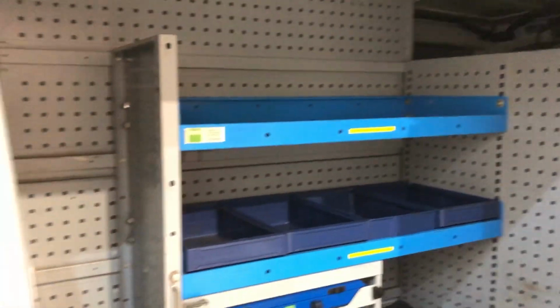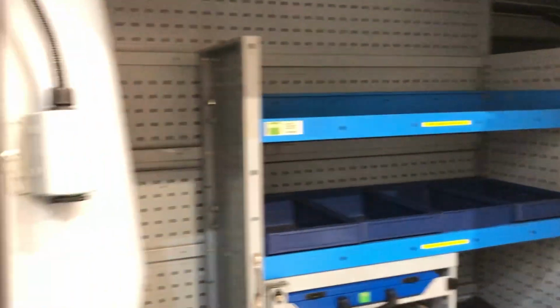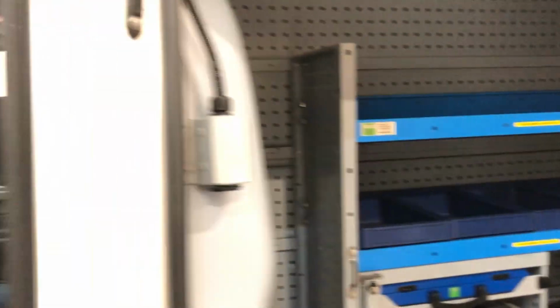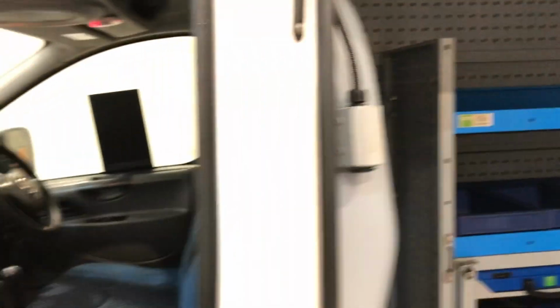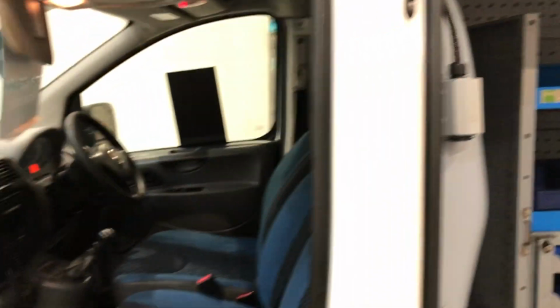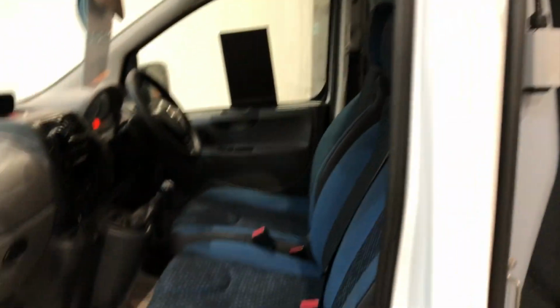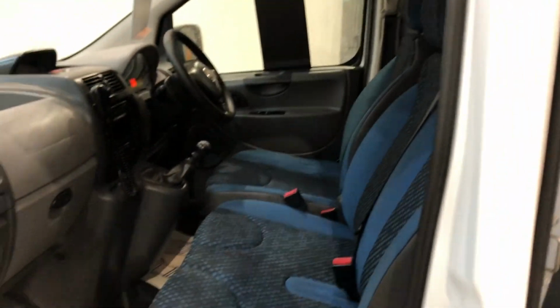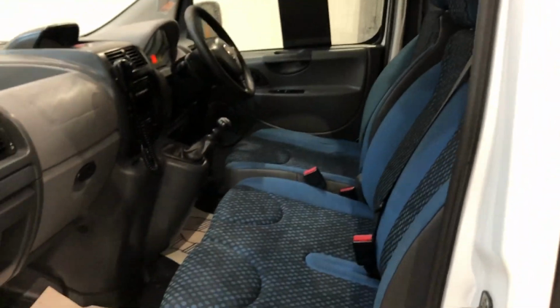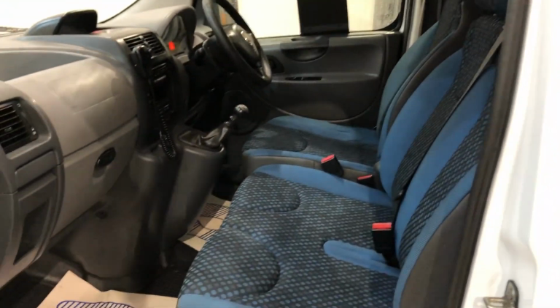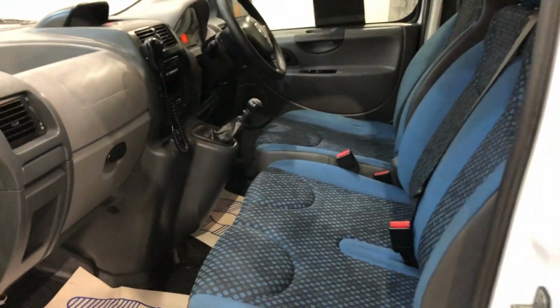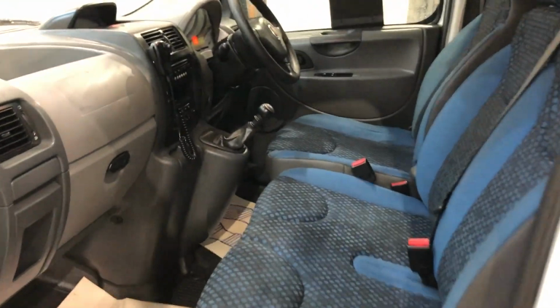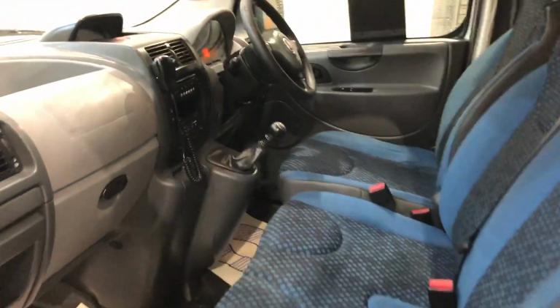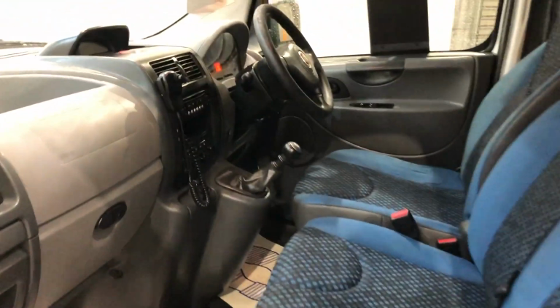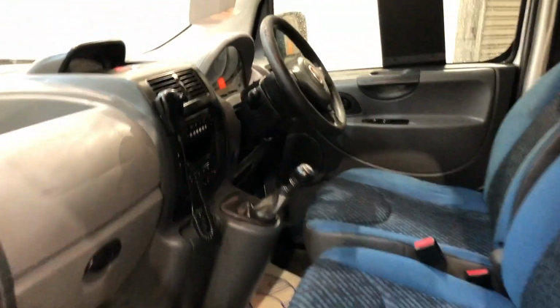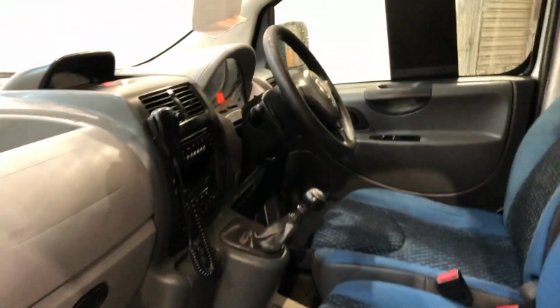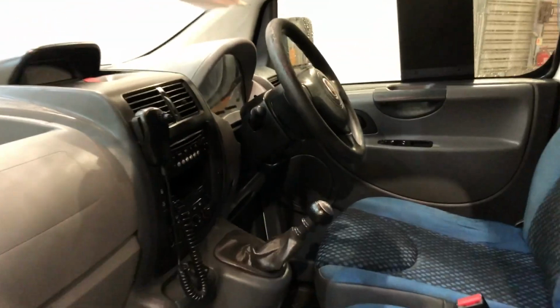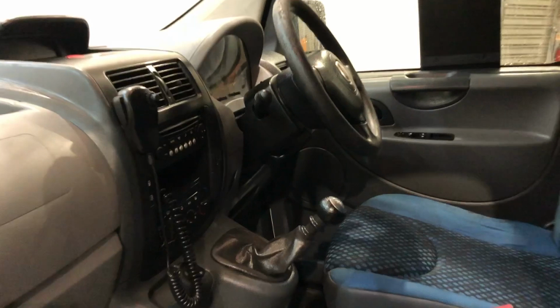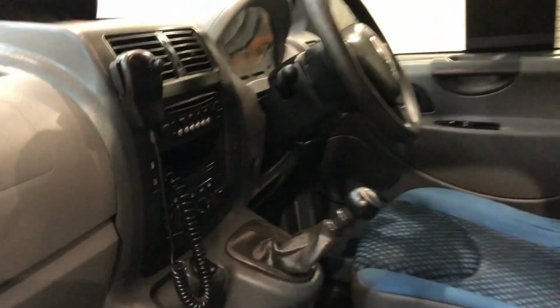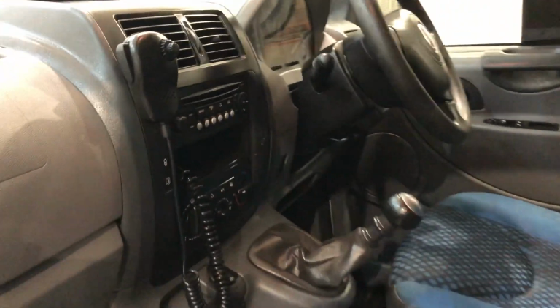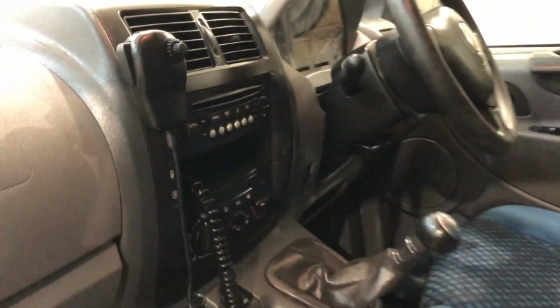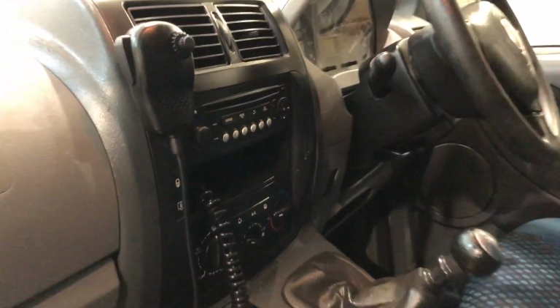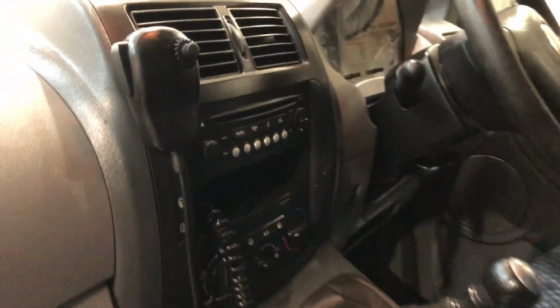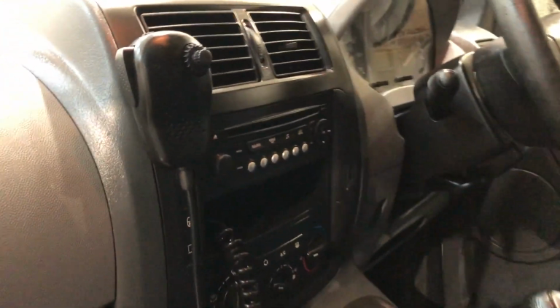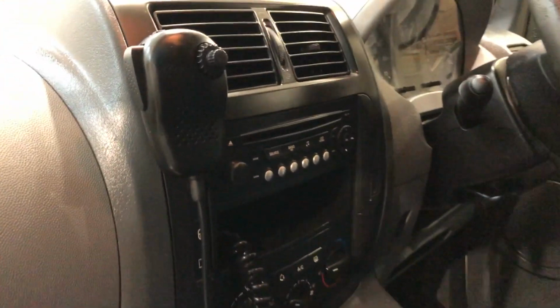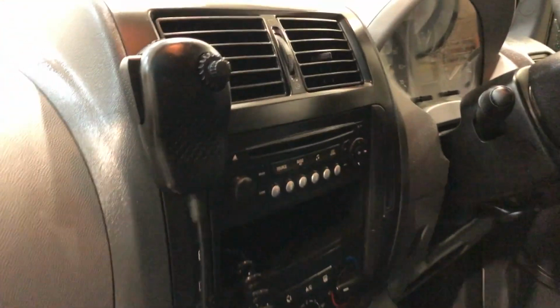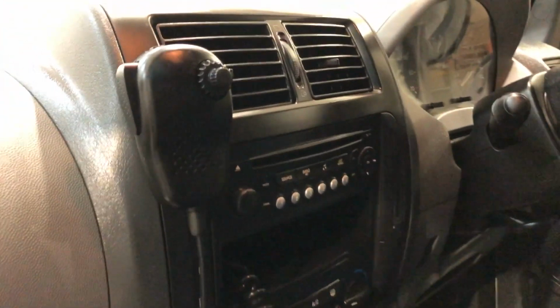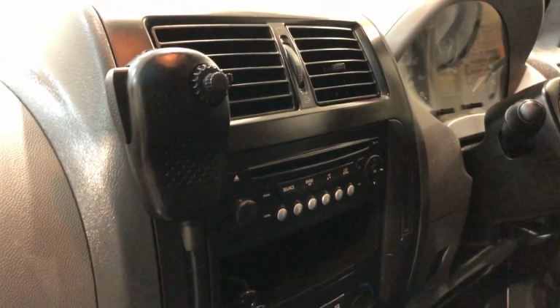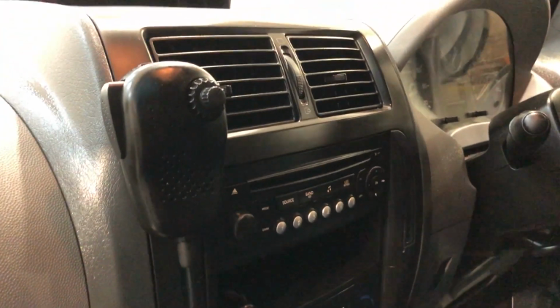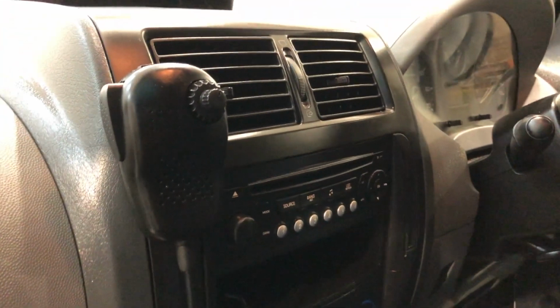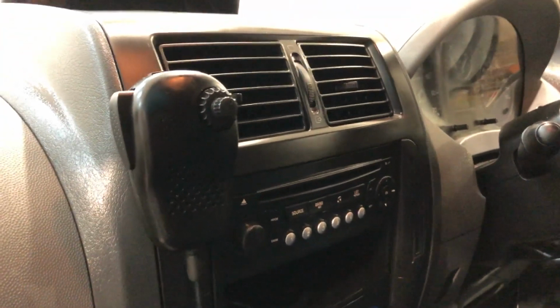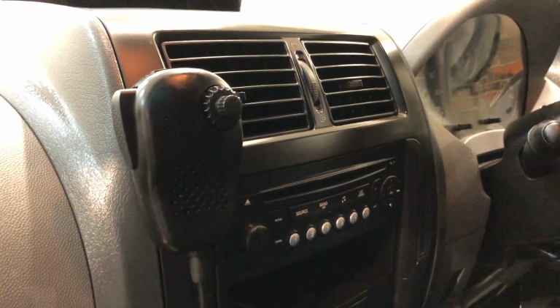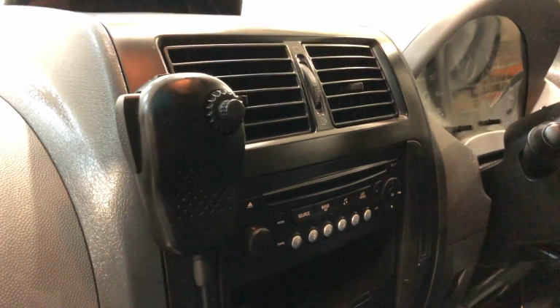And again back to the front, three seats, and back to your media — also the CB radio with an outside speaker.